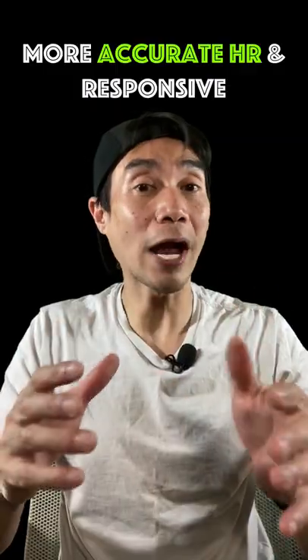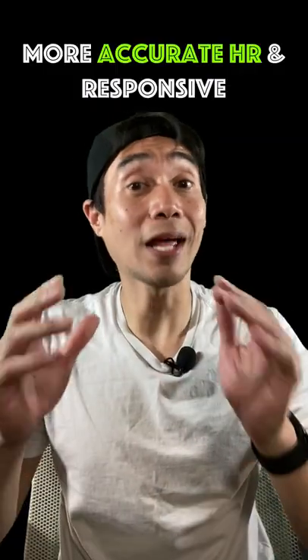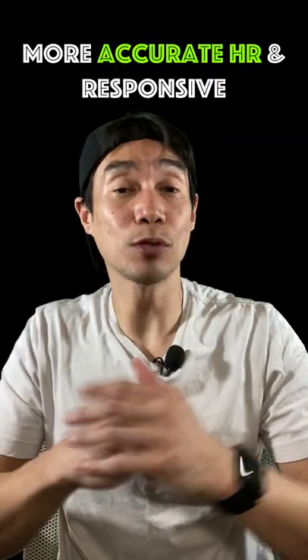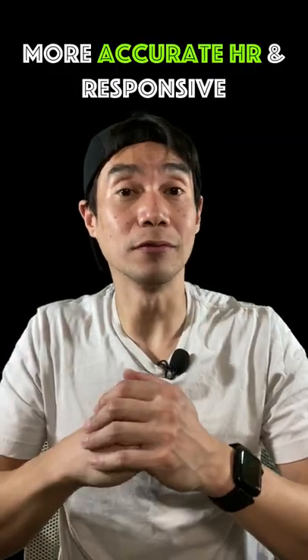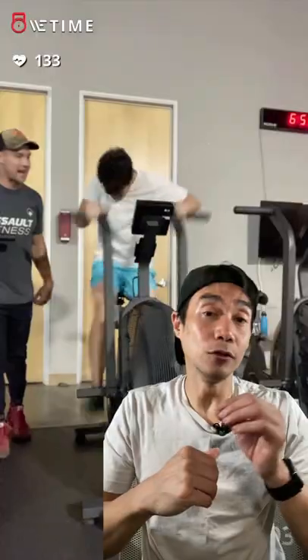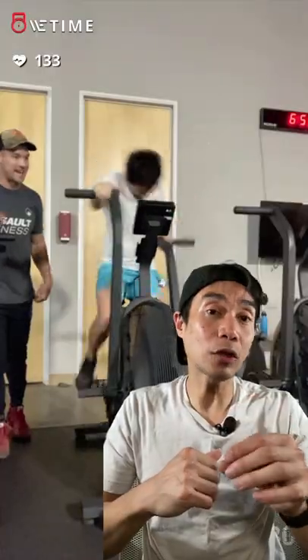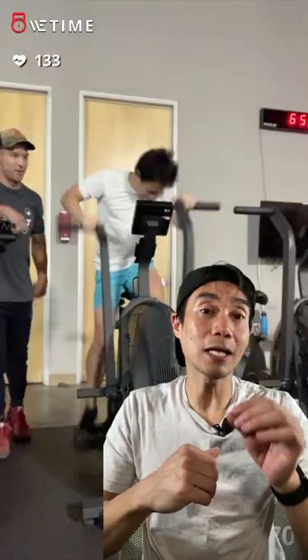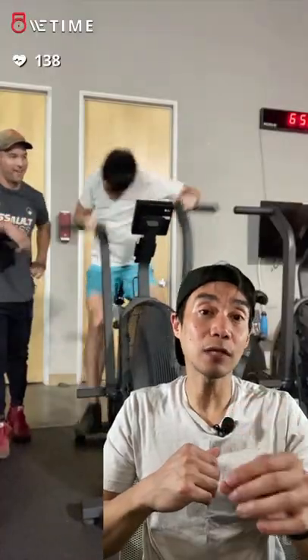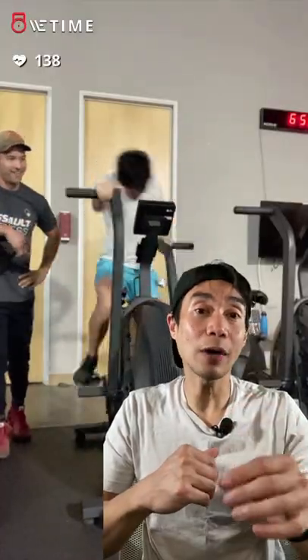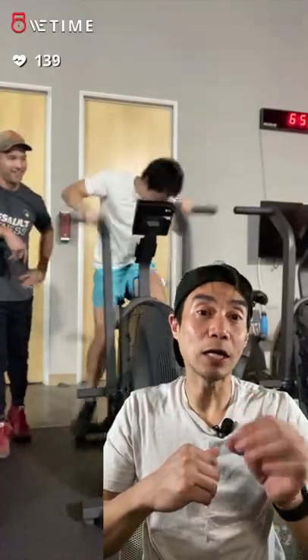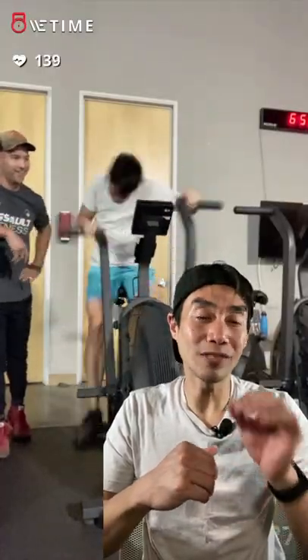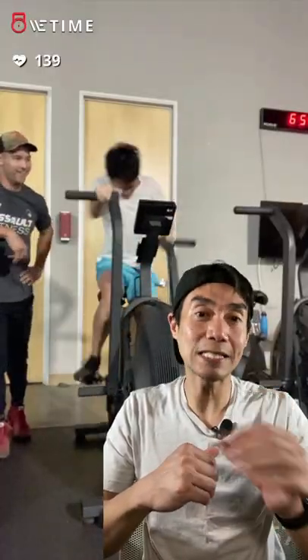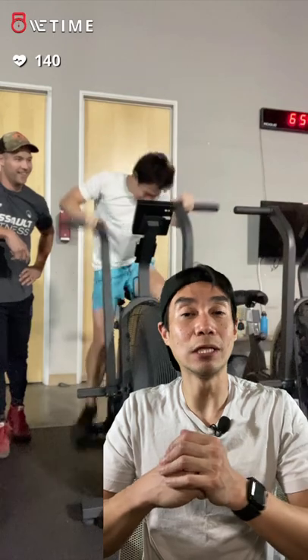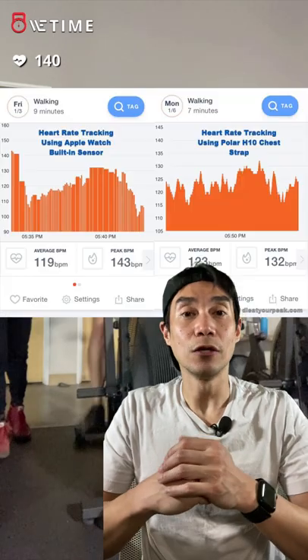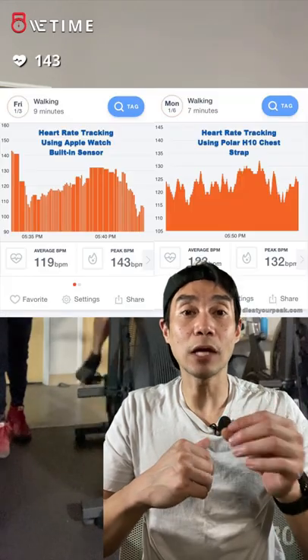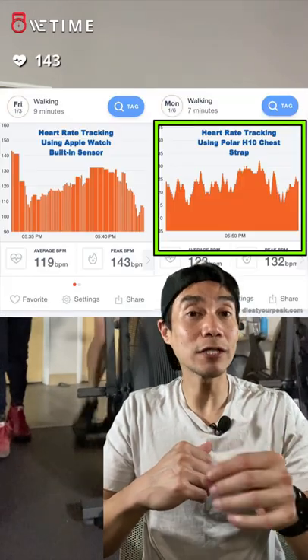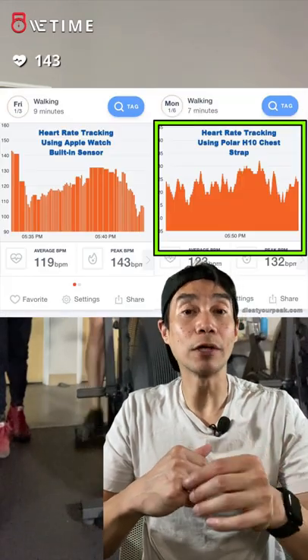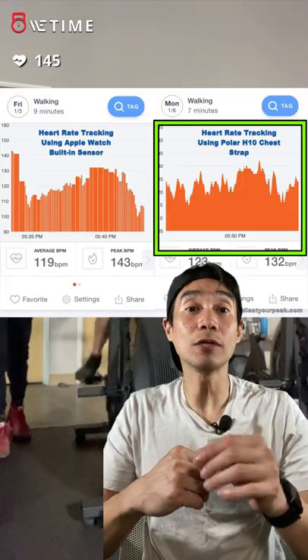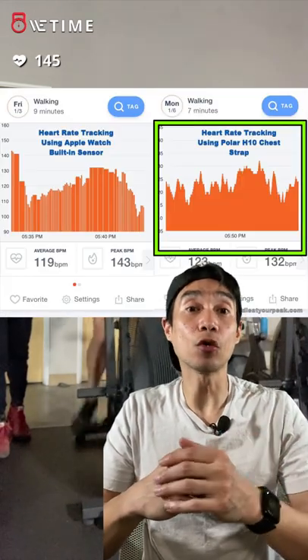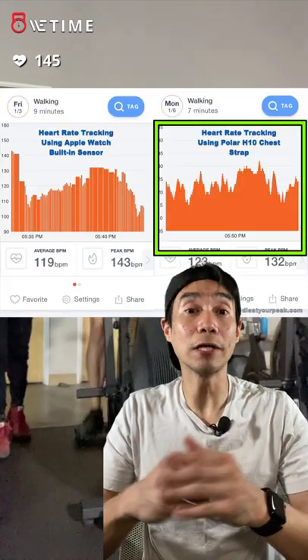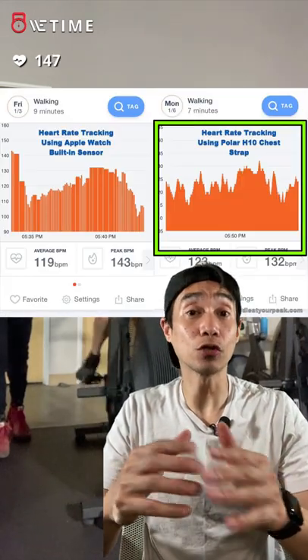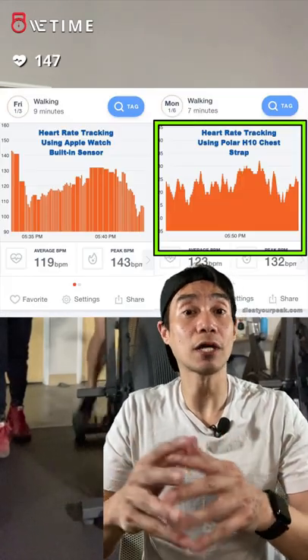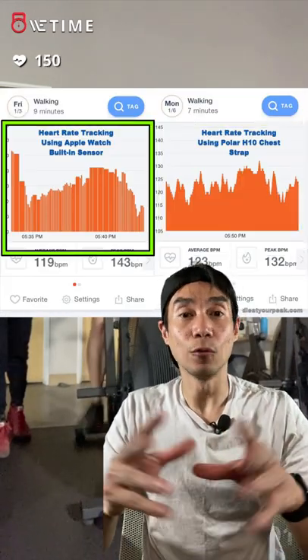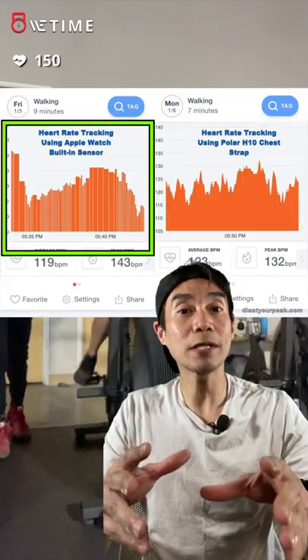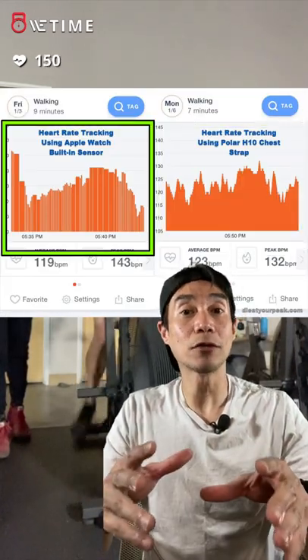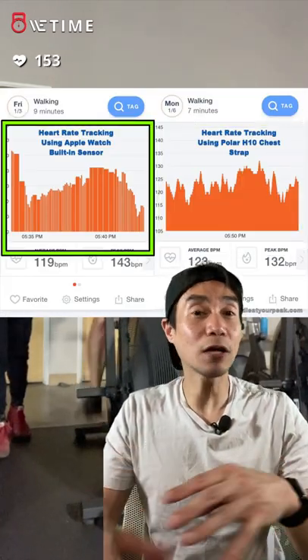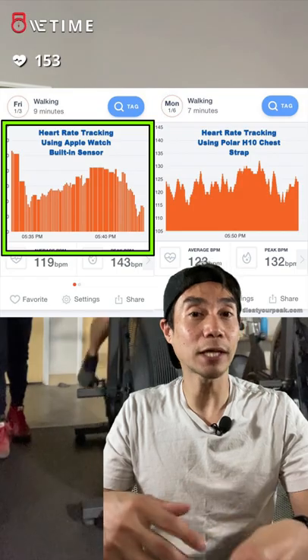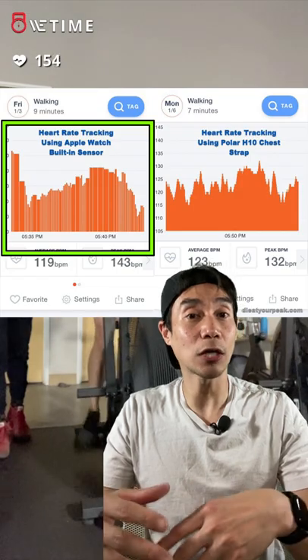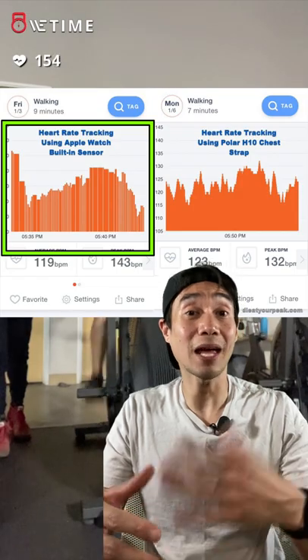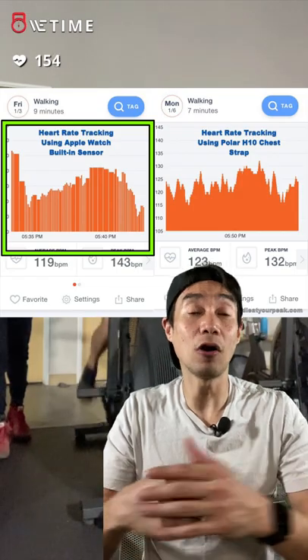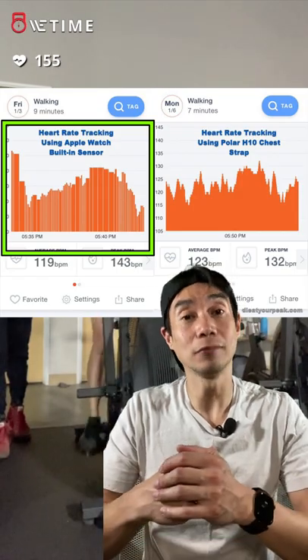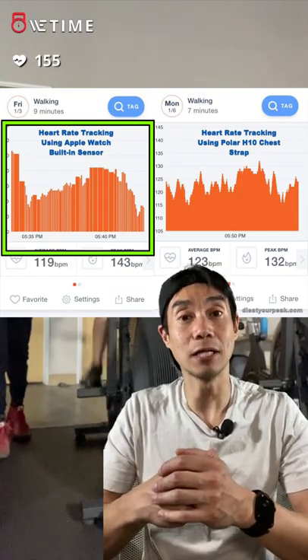Chest straps are more accurate and responsive. You can train at a specific heart rate and get almost instant readings. You also get more data points, so you can see your heart rate changes over time. Wrist-based trackers take a few seconds to catch up and log less data.